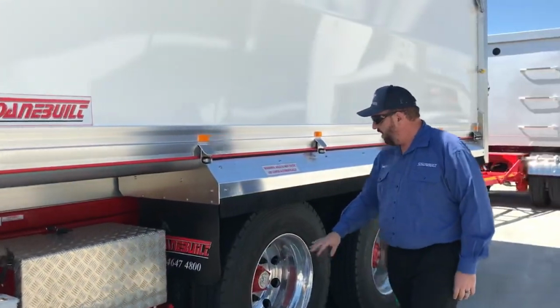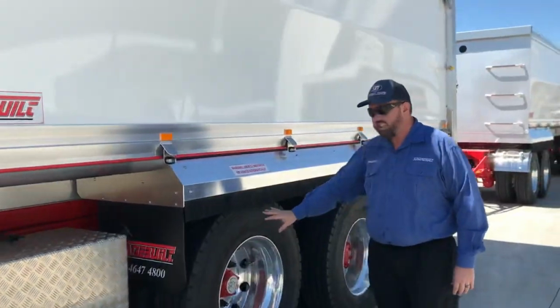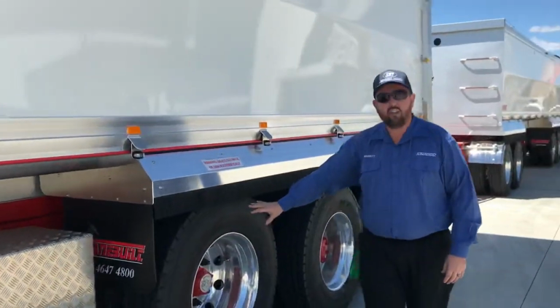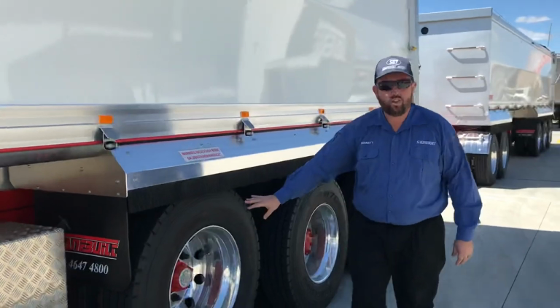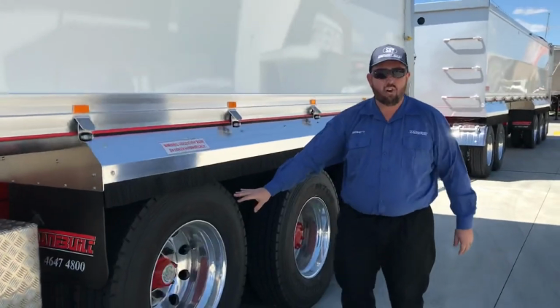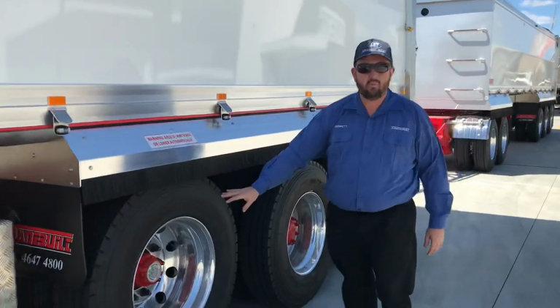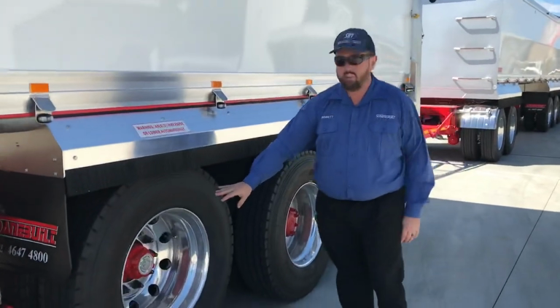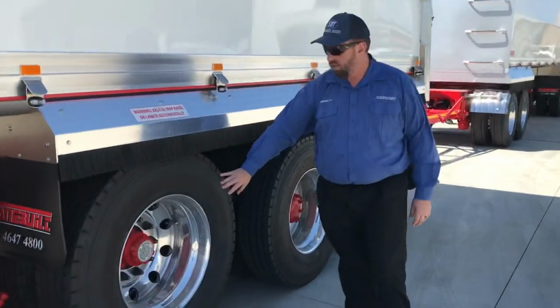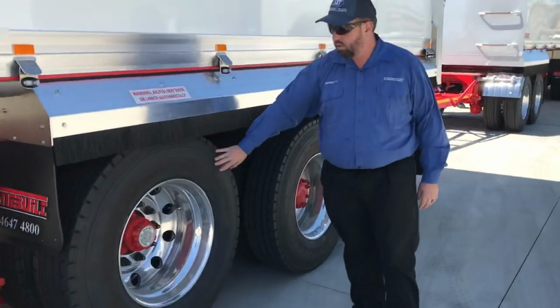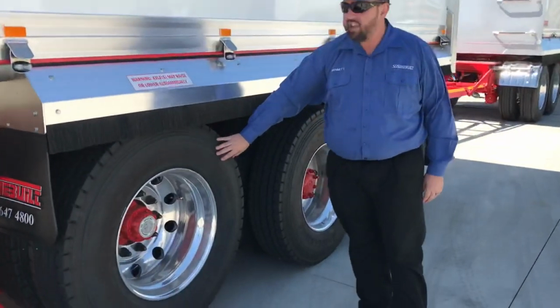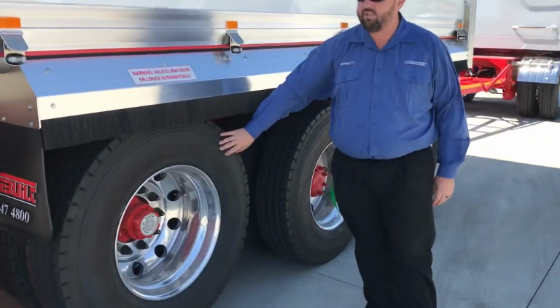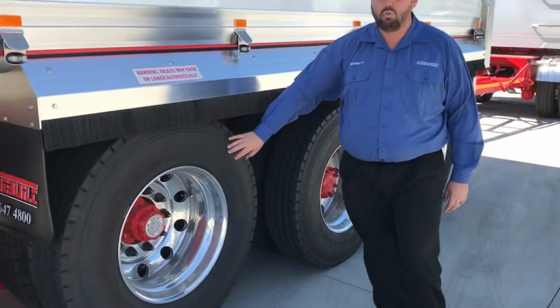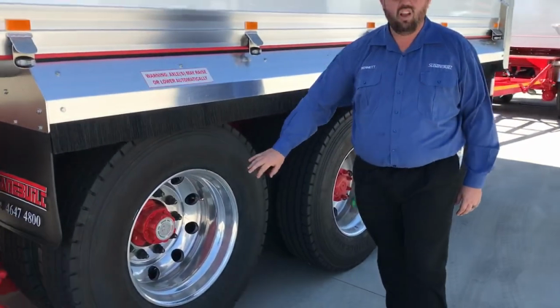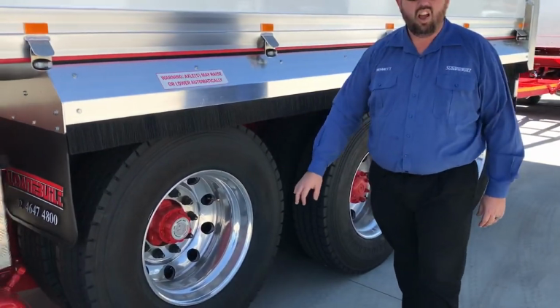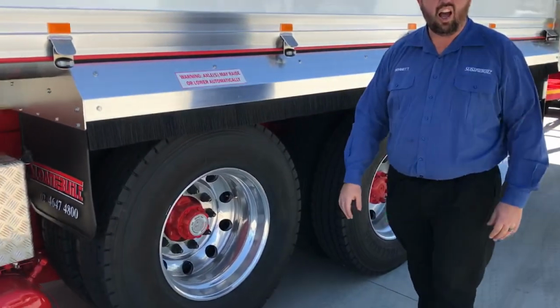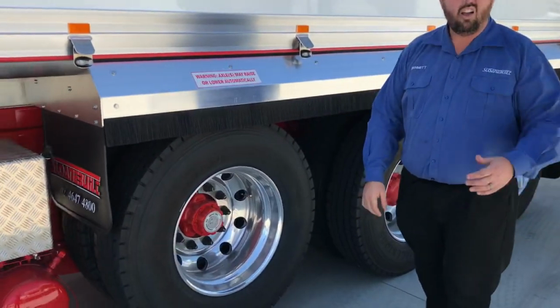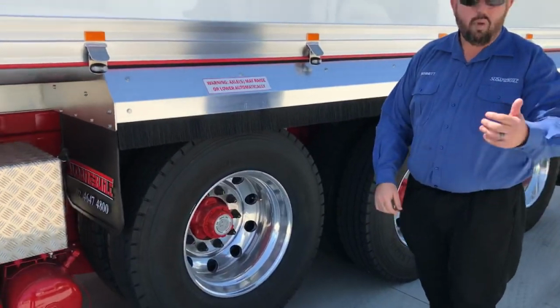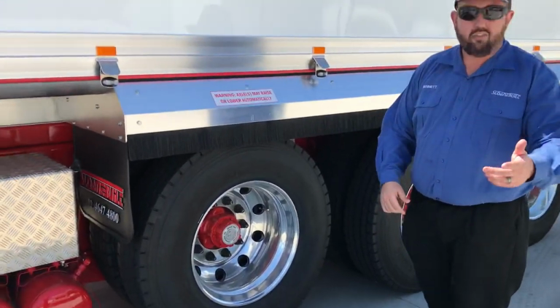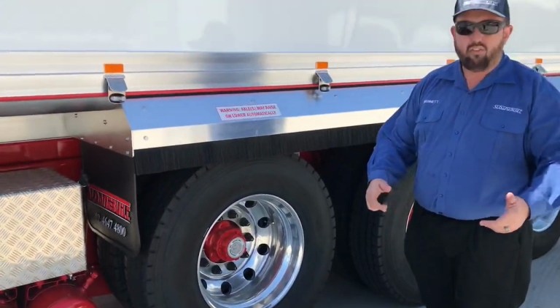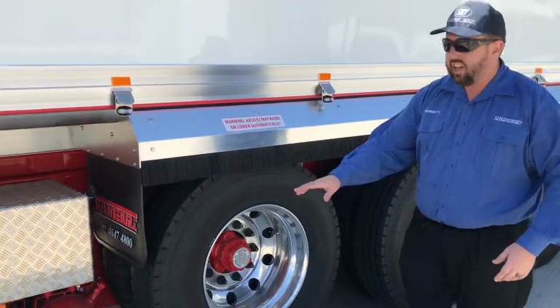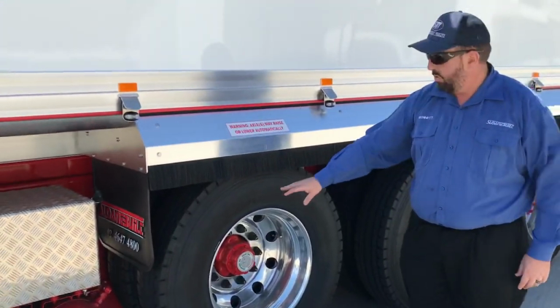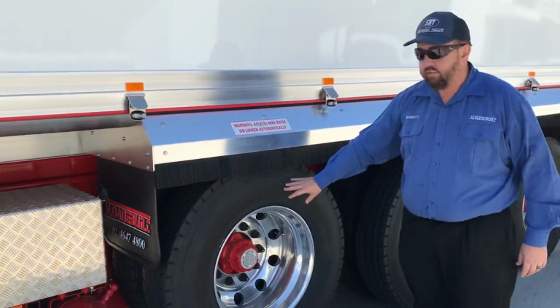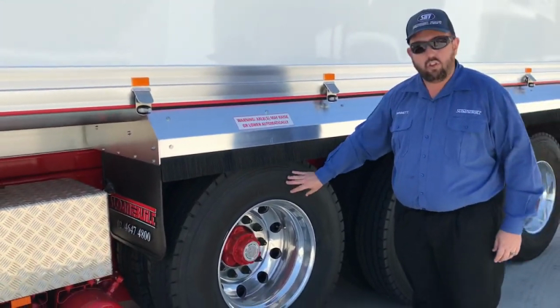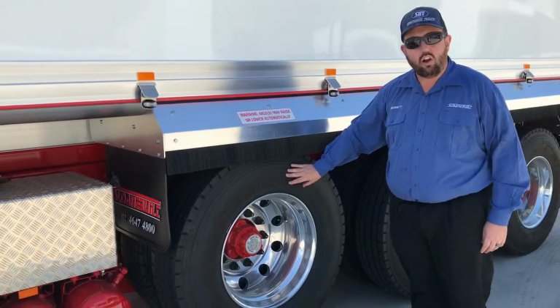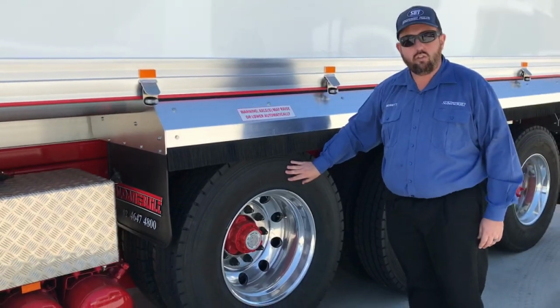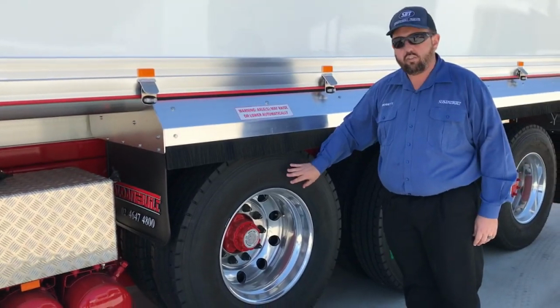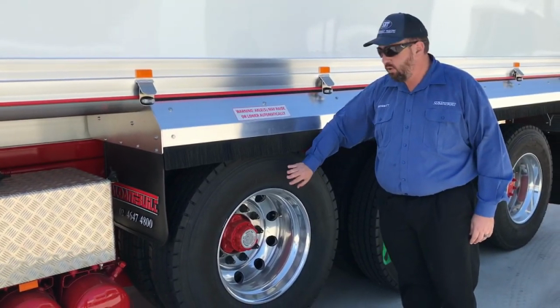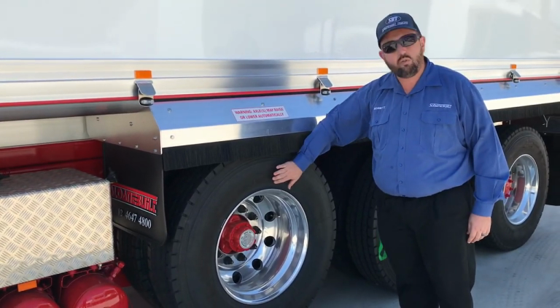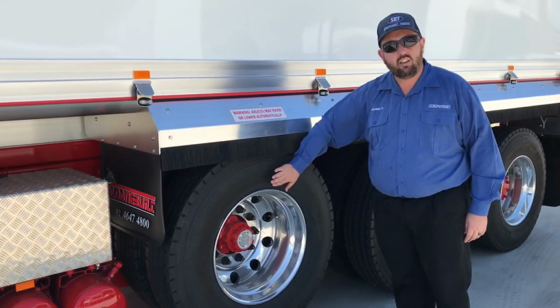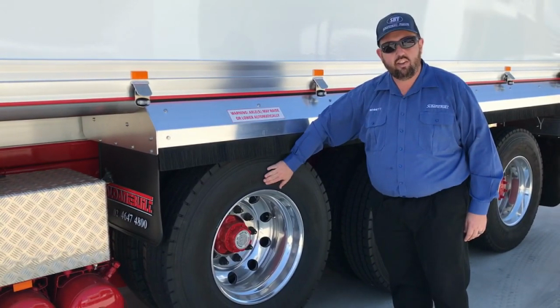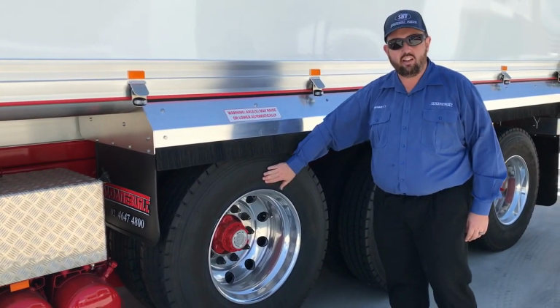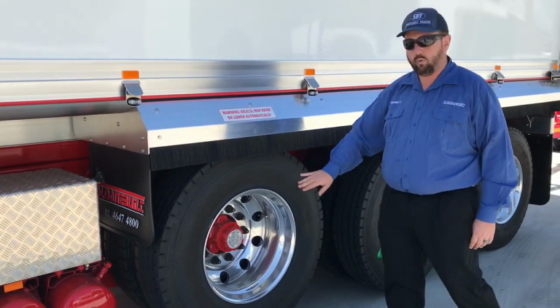That's a factory Tridem. So you can order these from Mac, Volvo, Kenworth, a few of the guys from the factory — otherwise we can fit these as well.